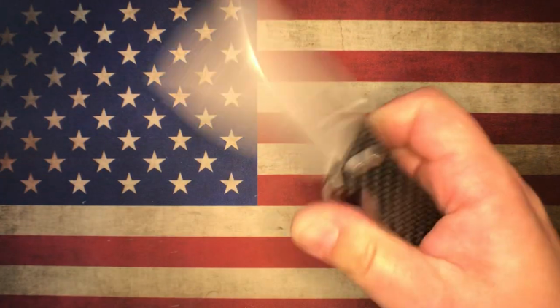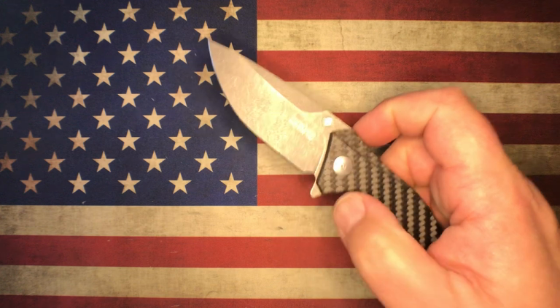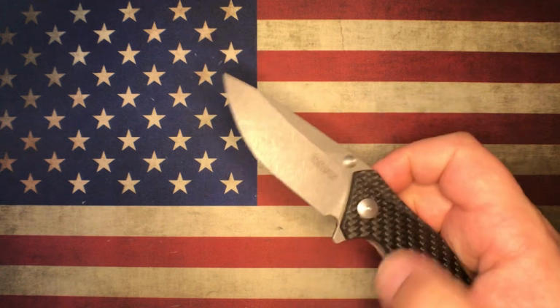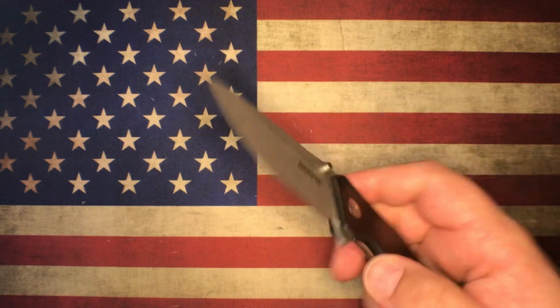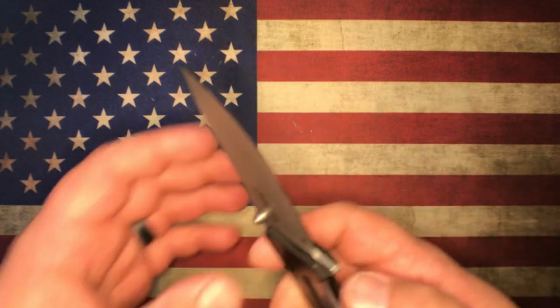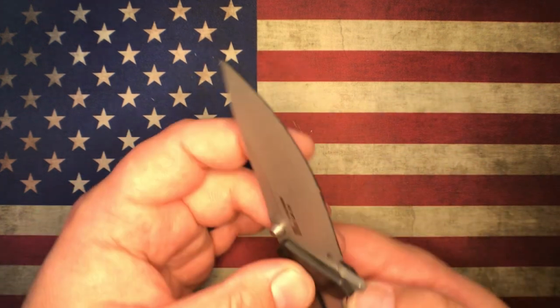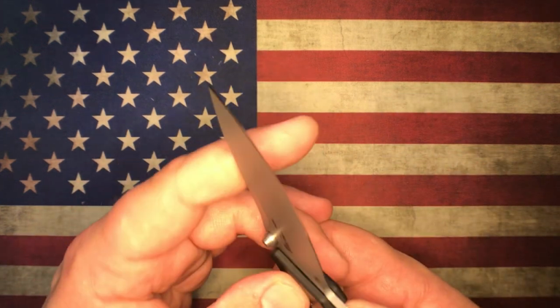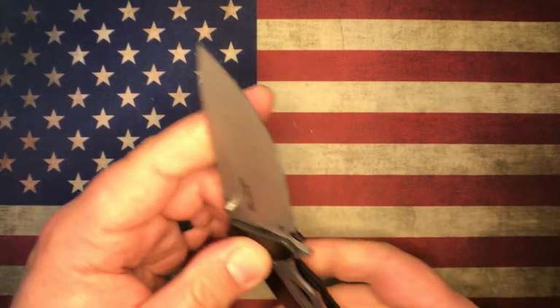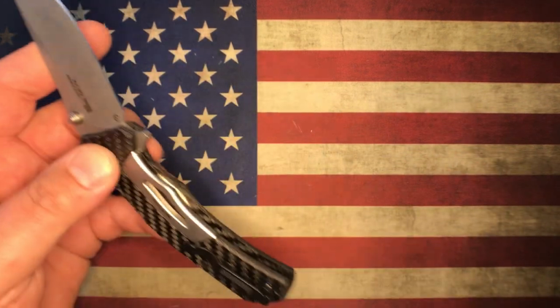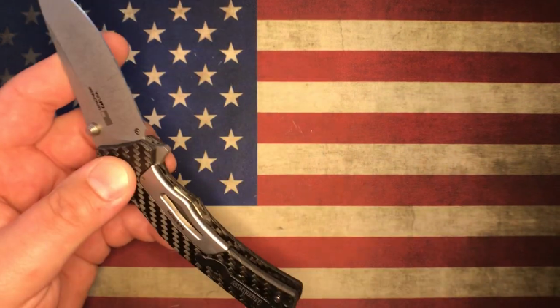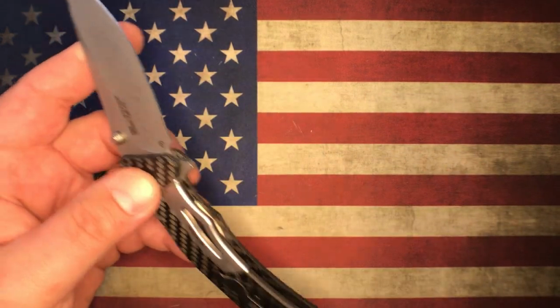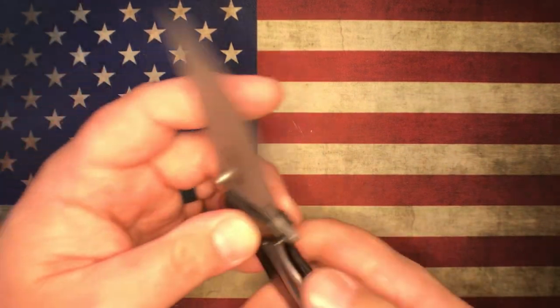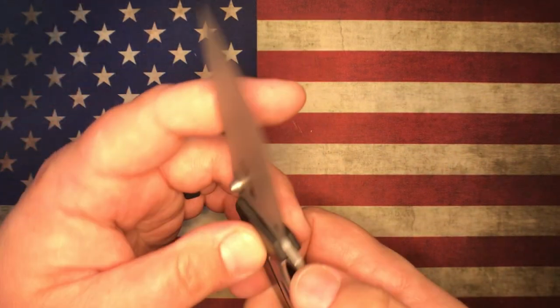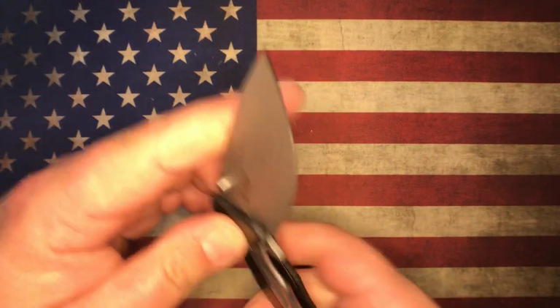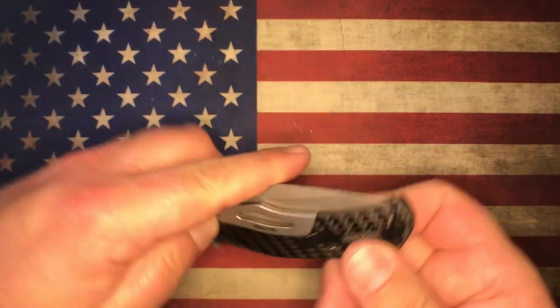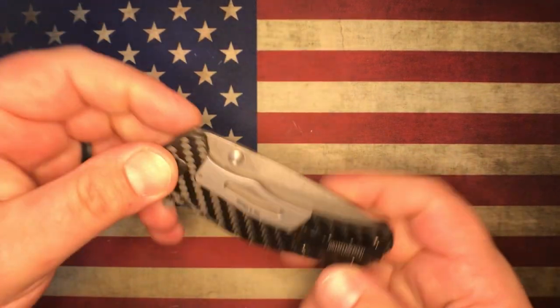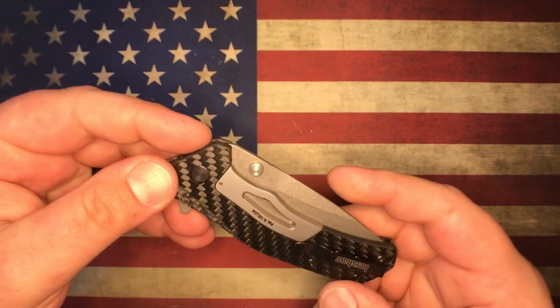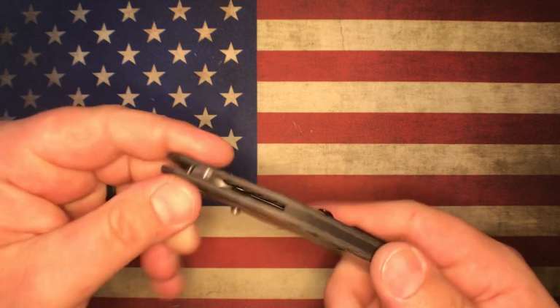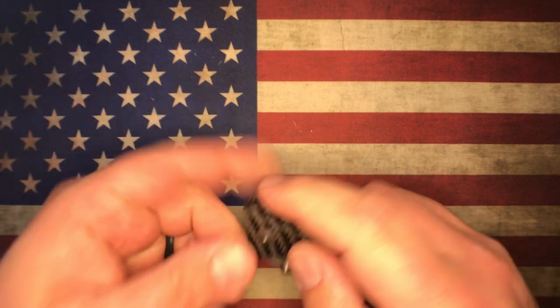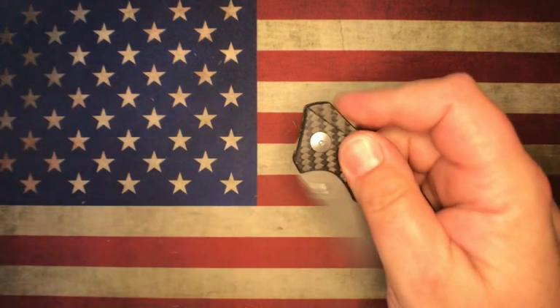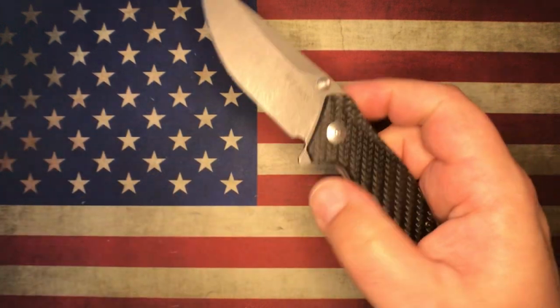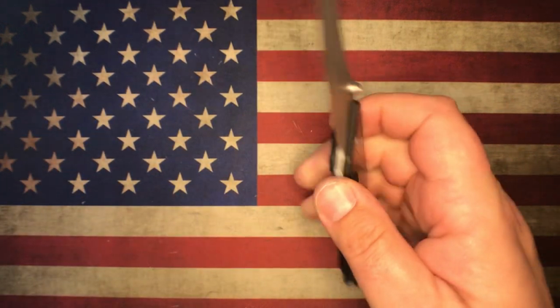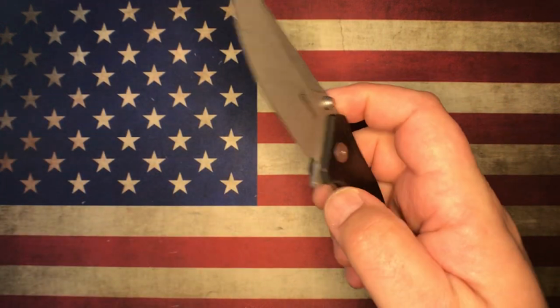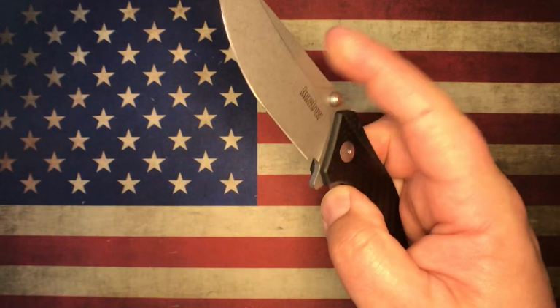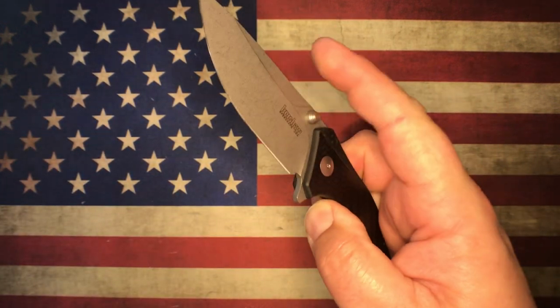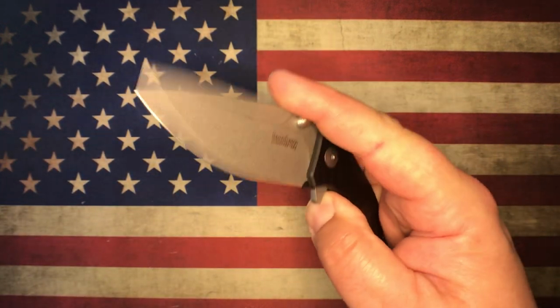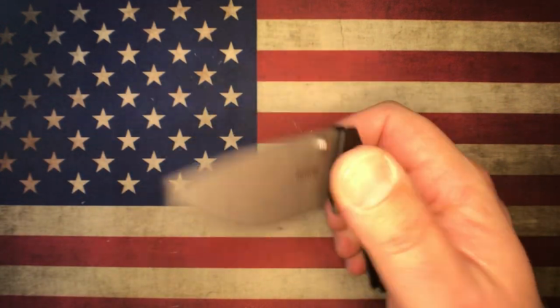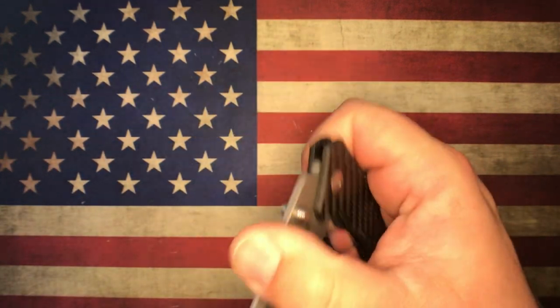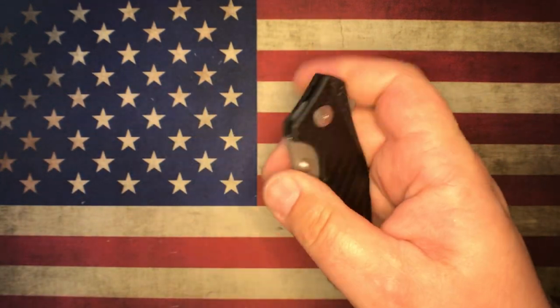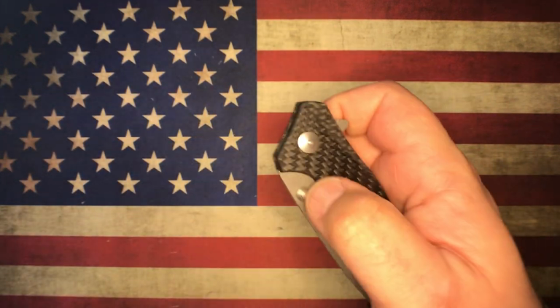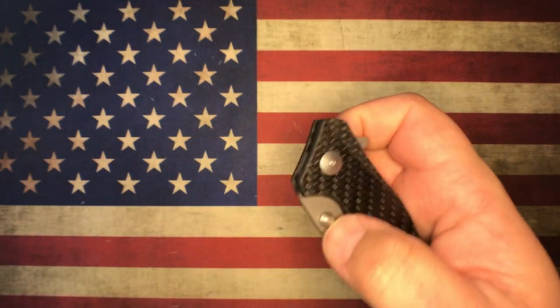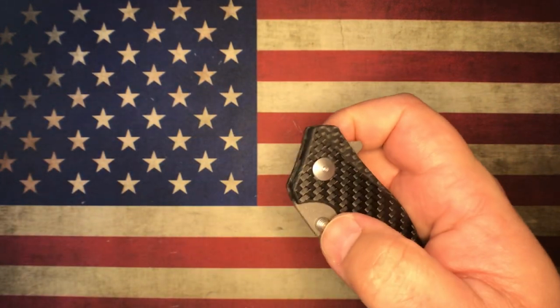Thumb stud works well also — so you have both flipper tab and thumb stud, and it works as advertised.